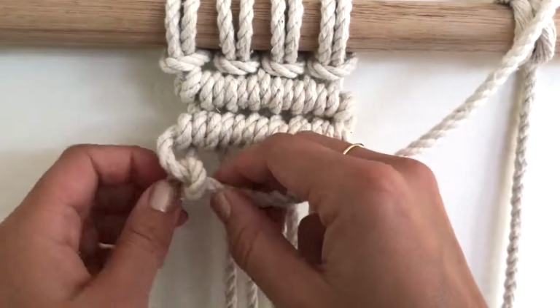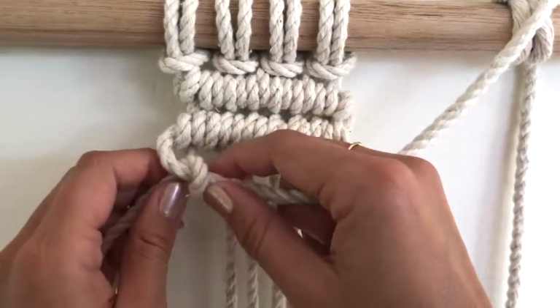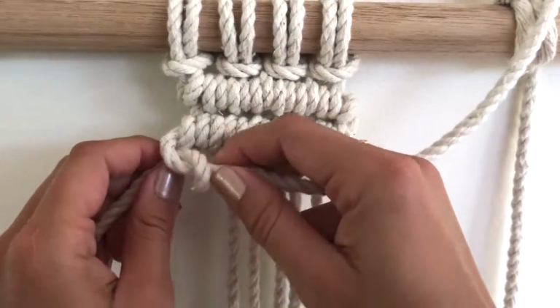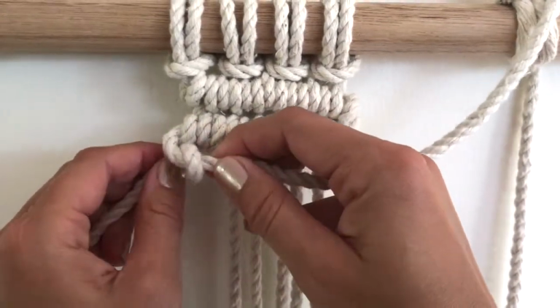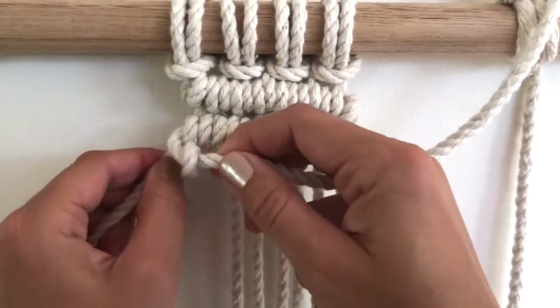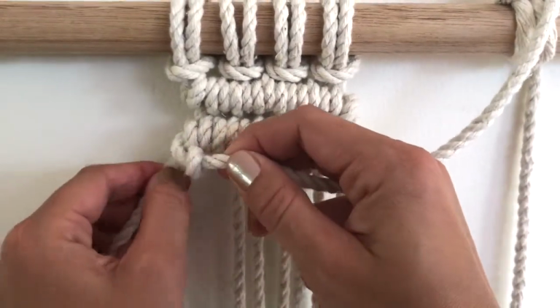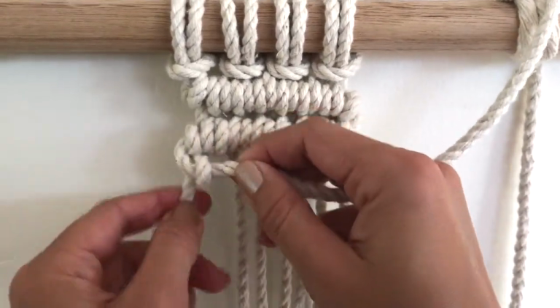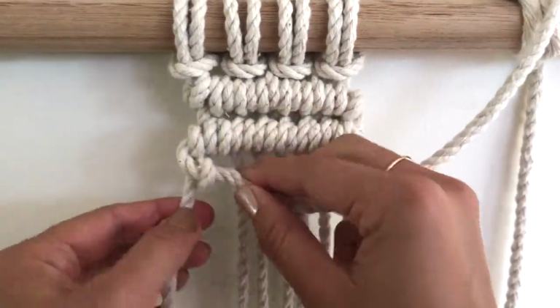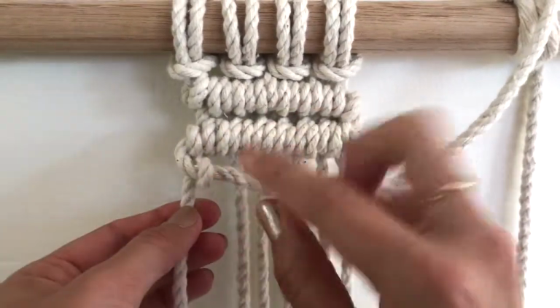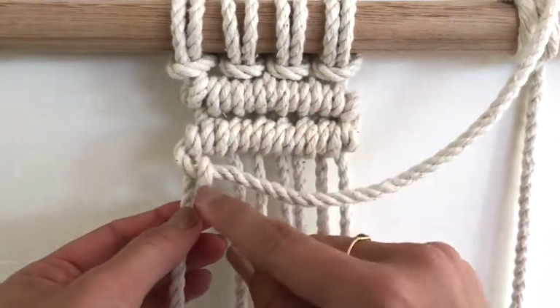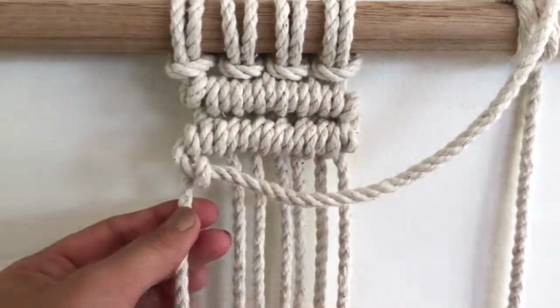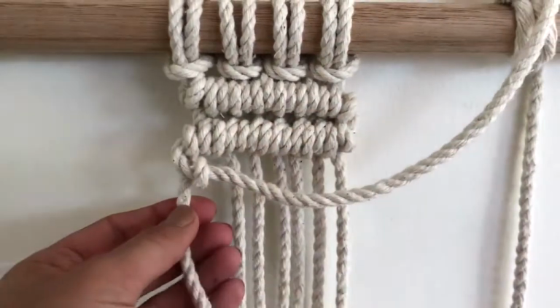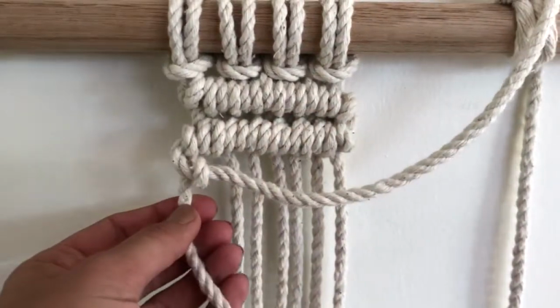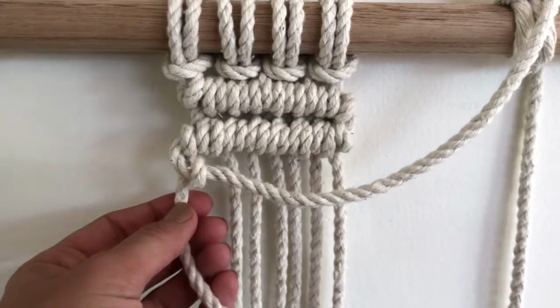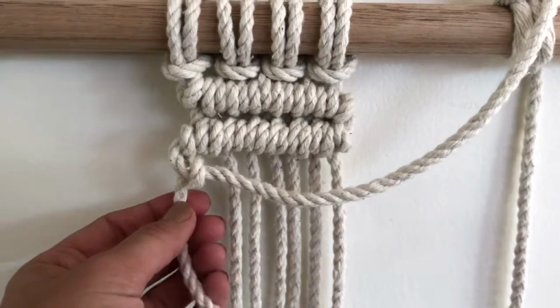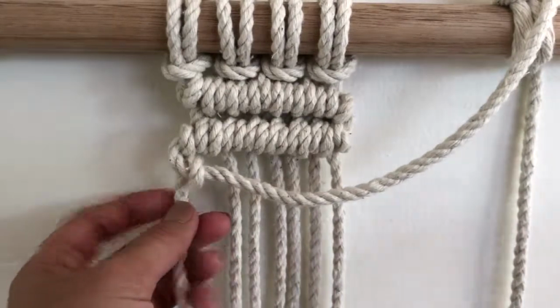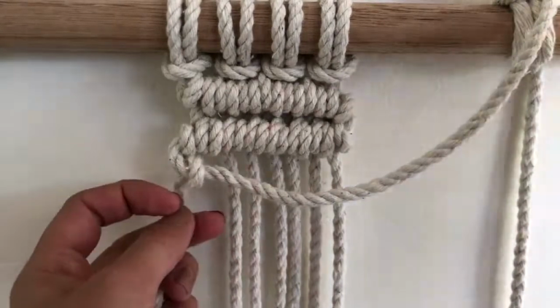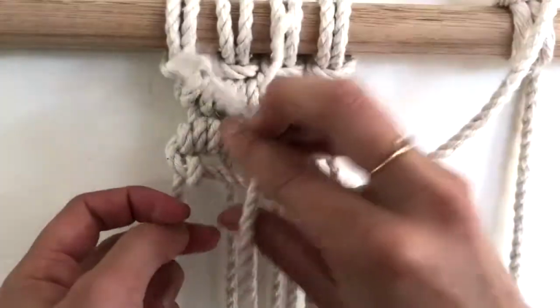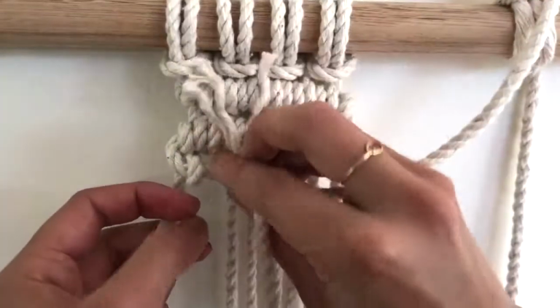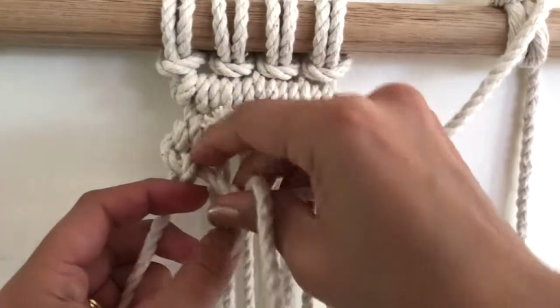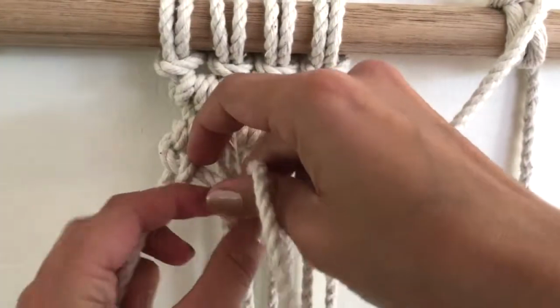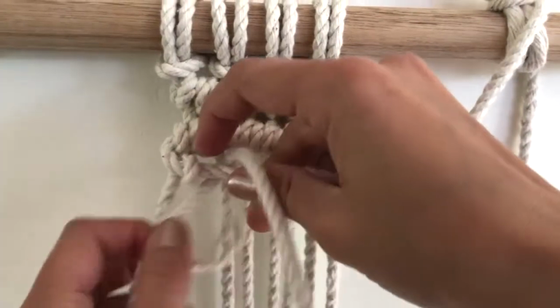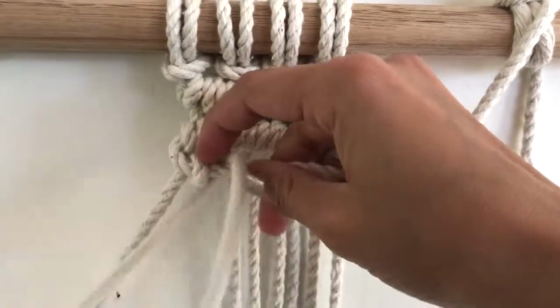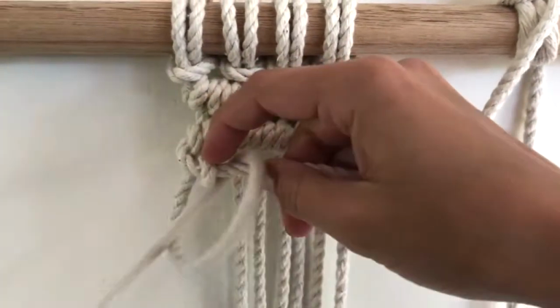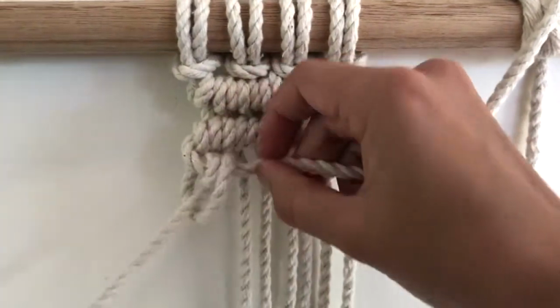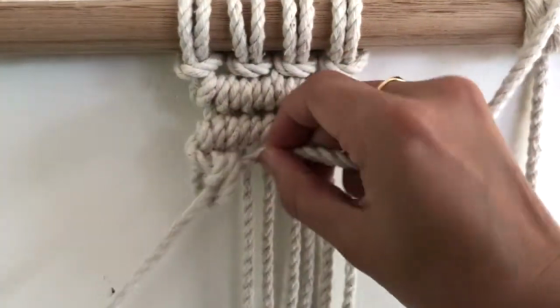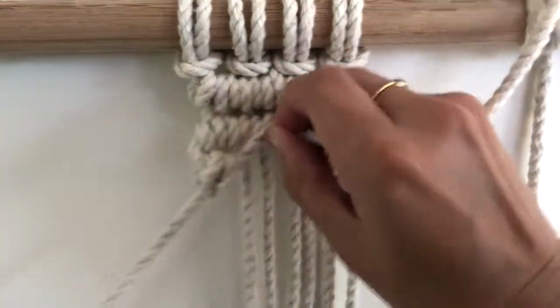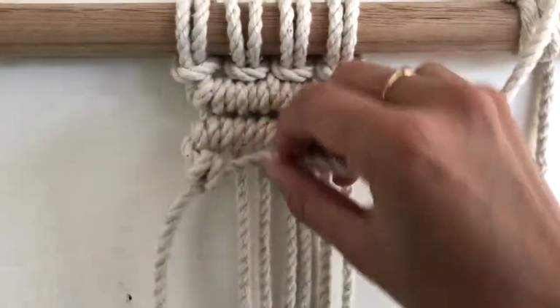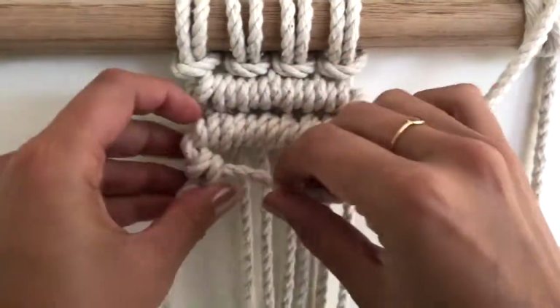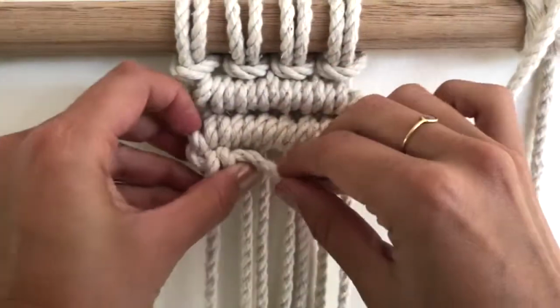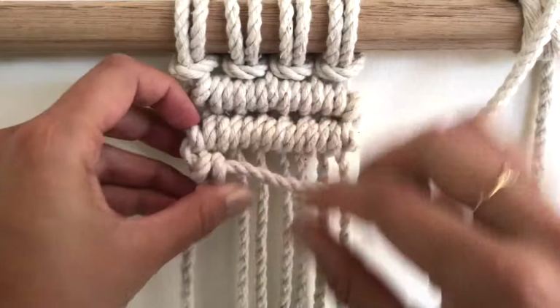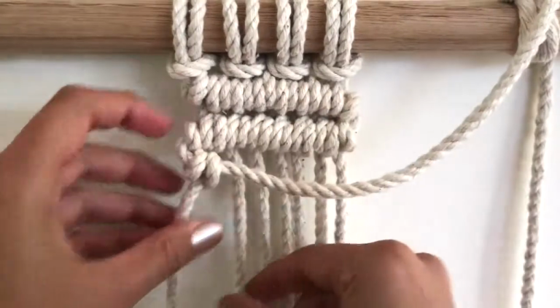Up and back towards the wall to get it to seat where you want it to sit, and then you loop the second loop and that locks it off in place.